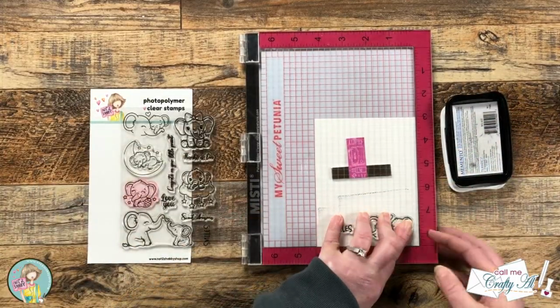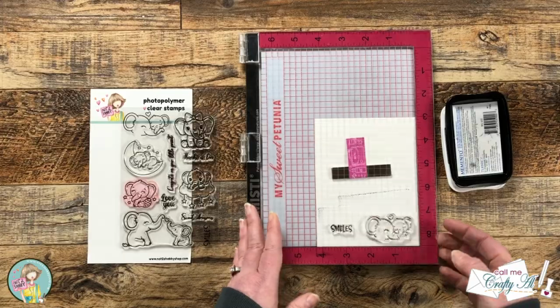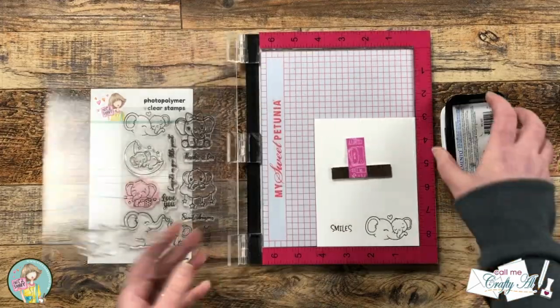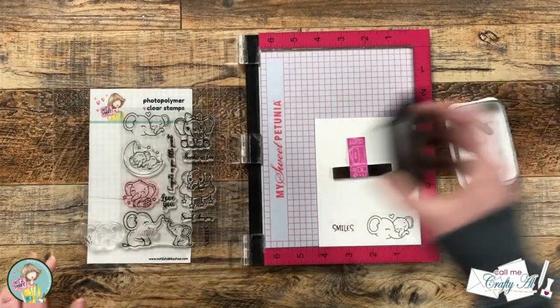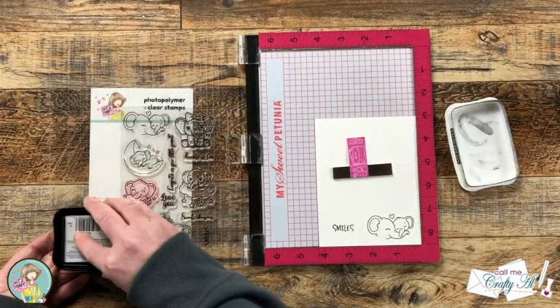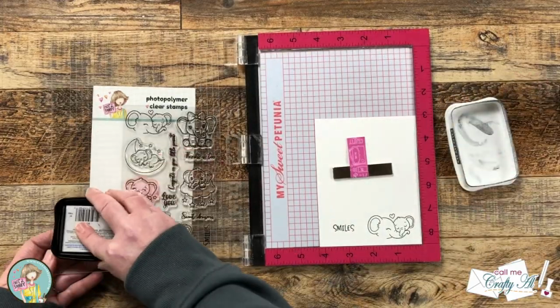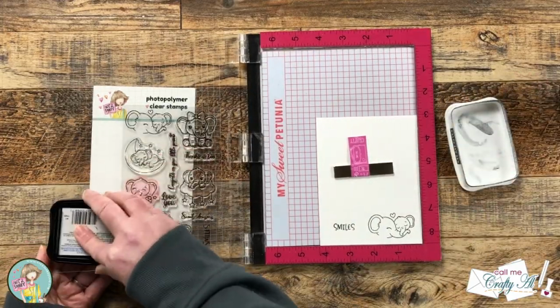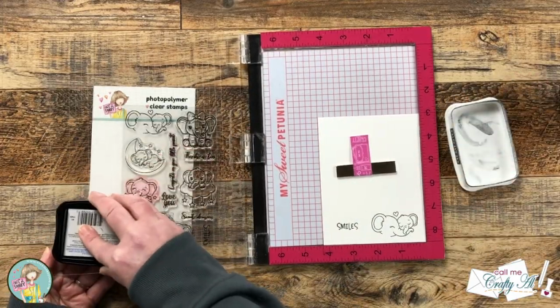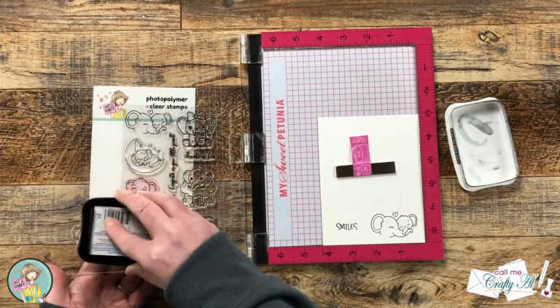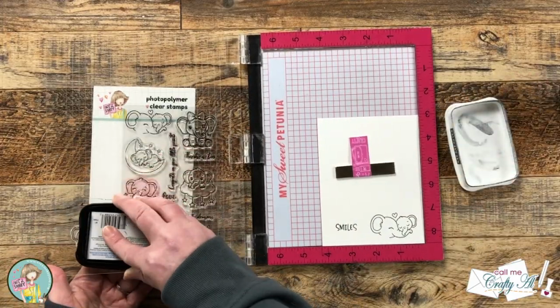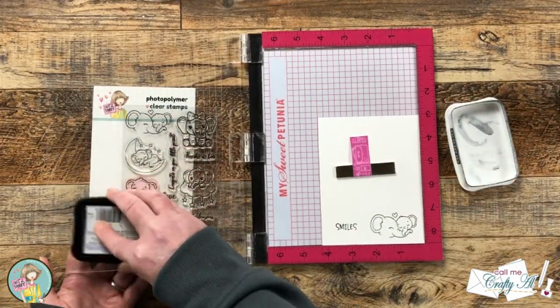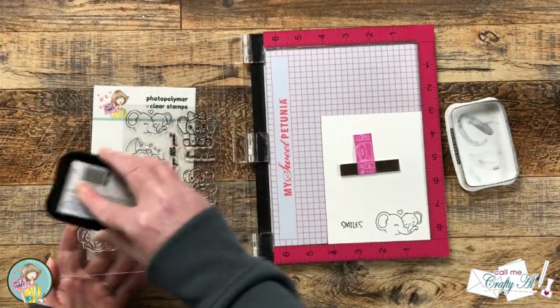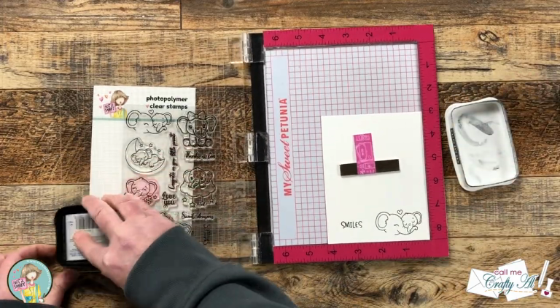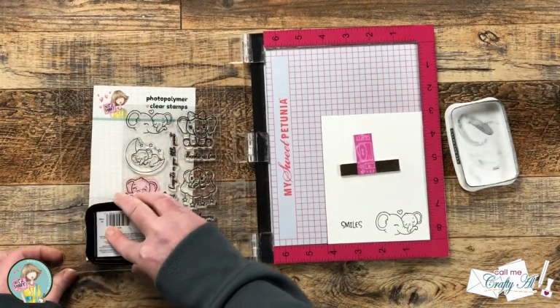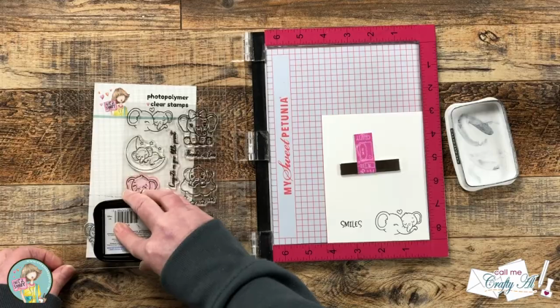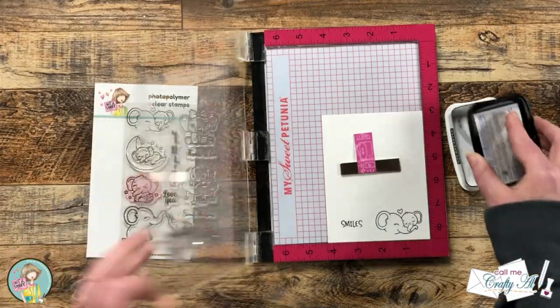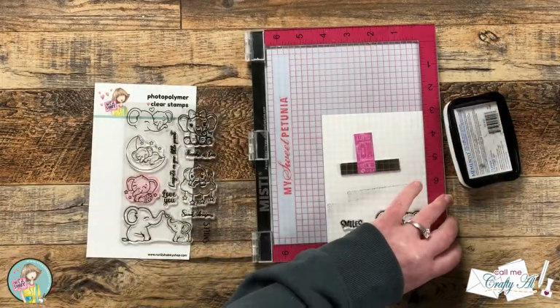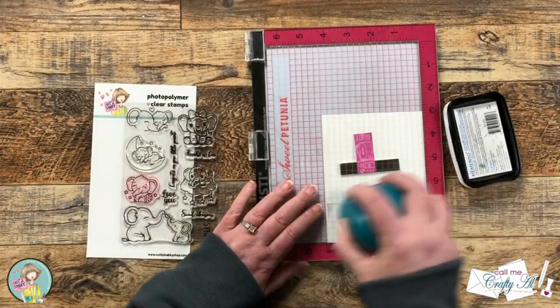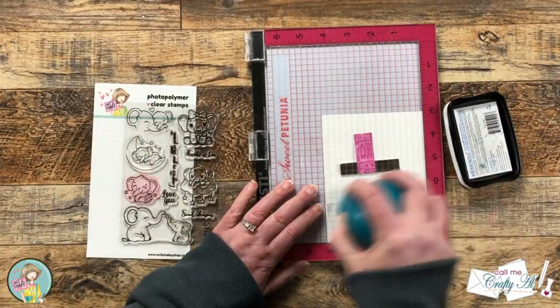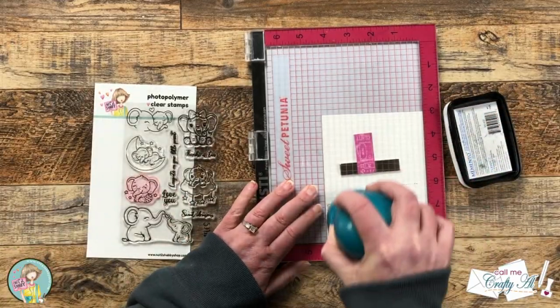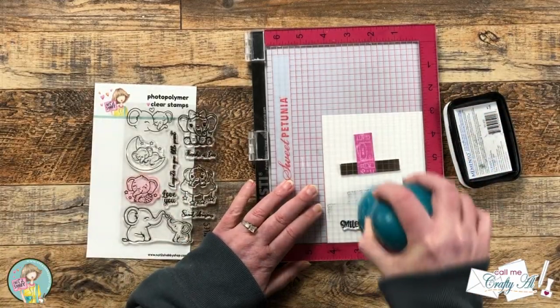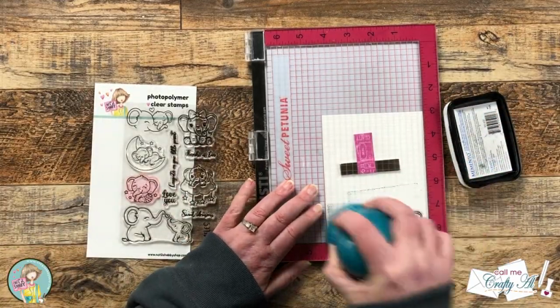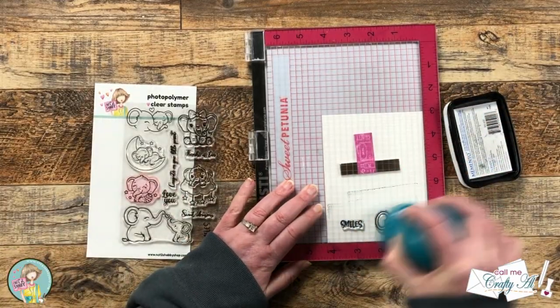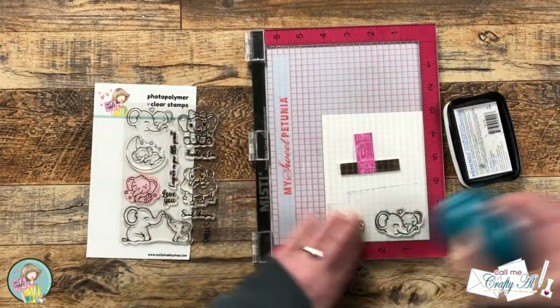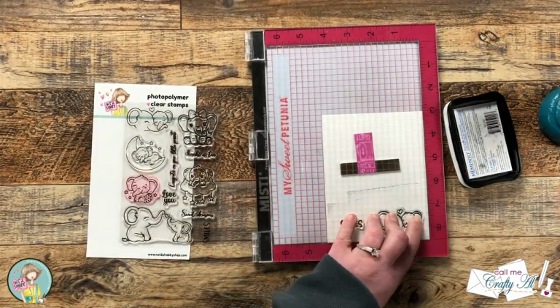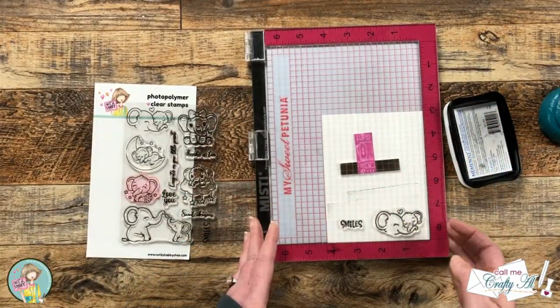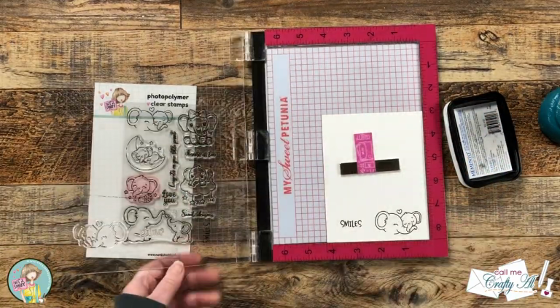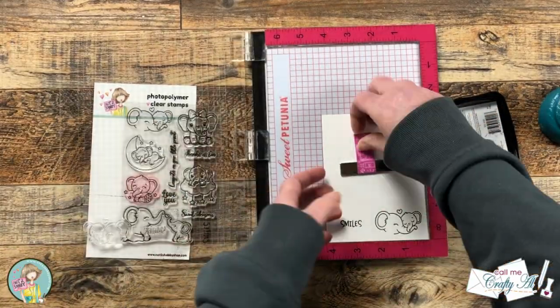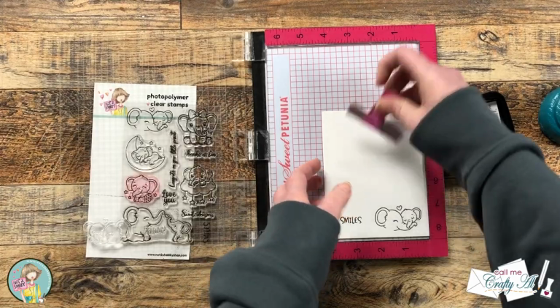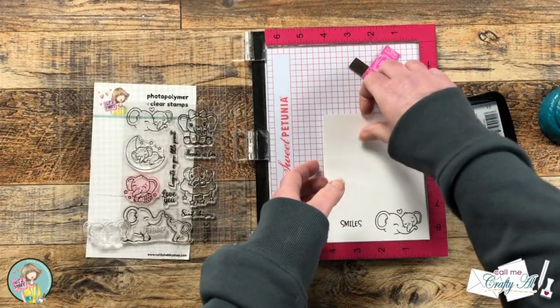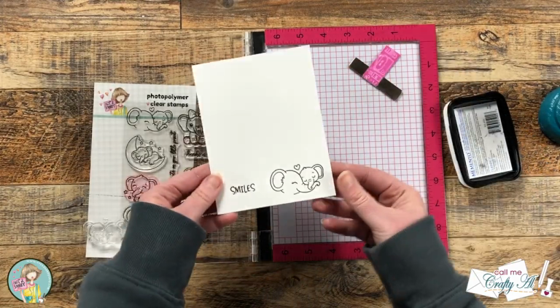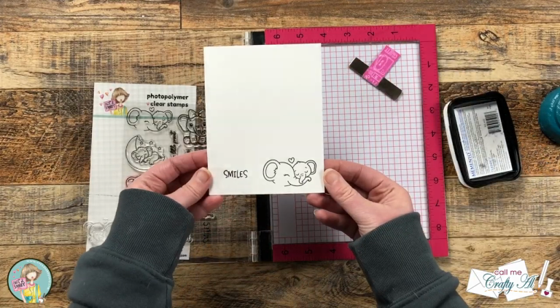I did want a nice crisp black so I inked them up and stamped them twice, and now I'm going to set this to the side and let it dry a little bit before I color it, but I do have some more stamping to do.